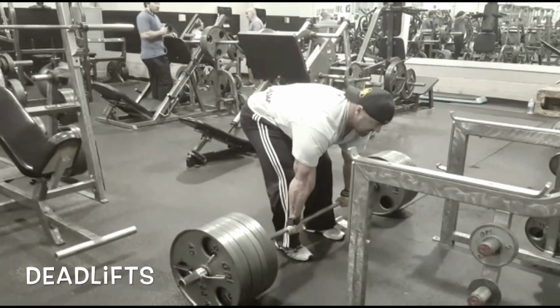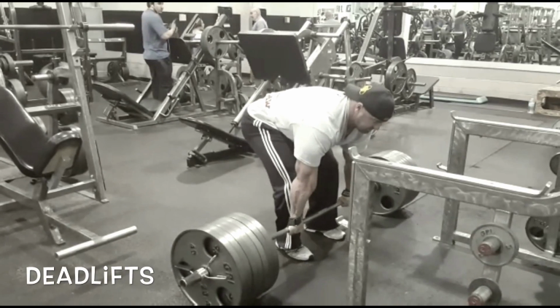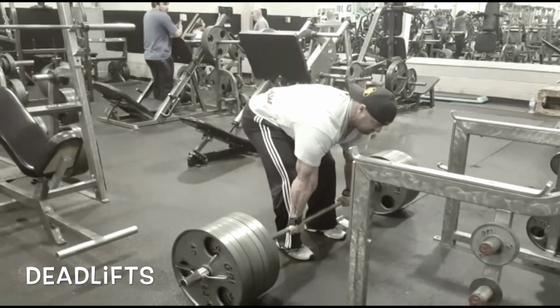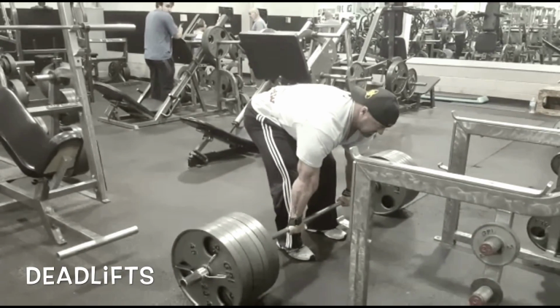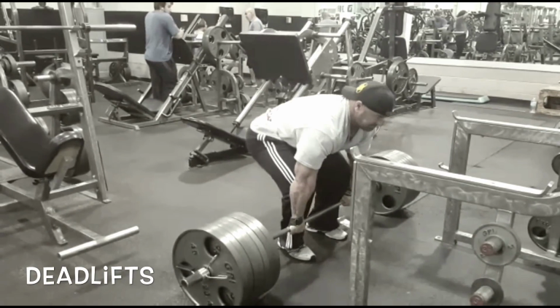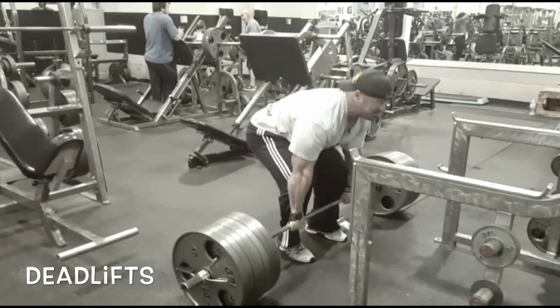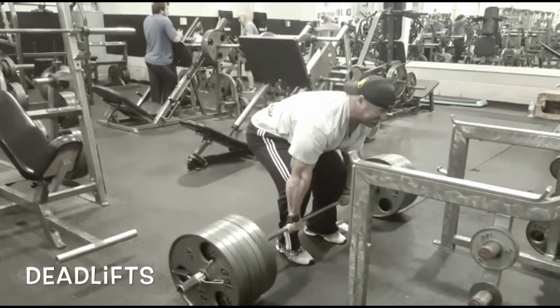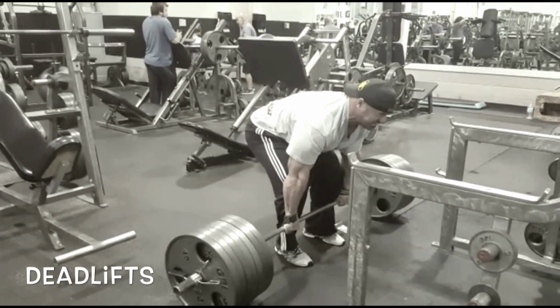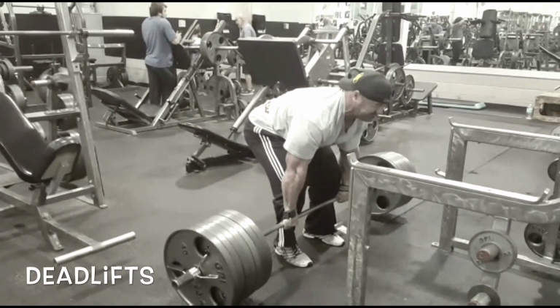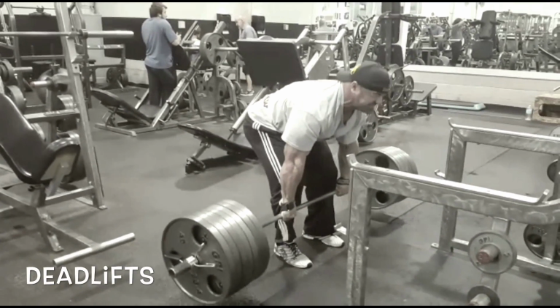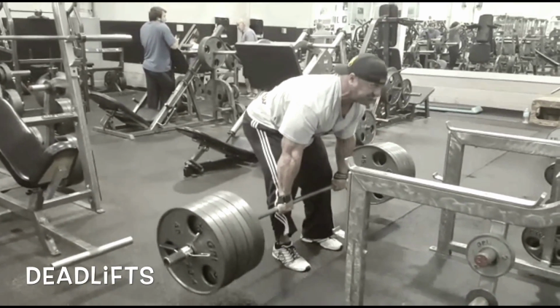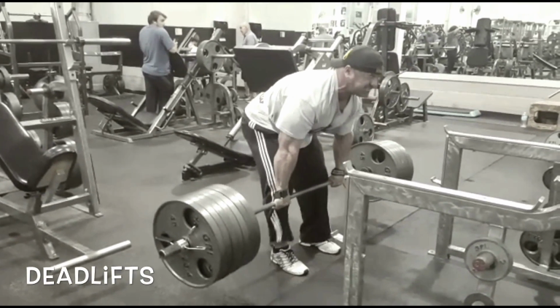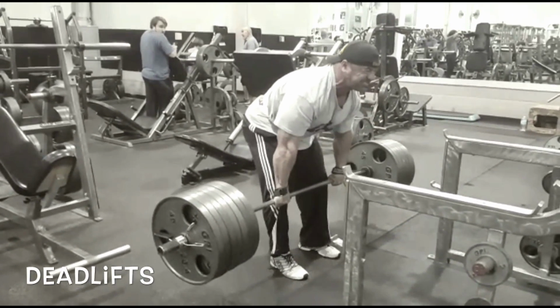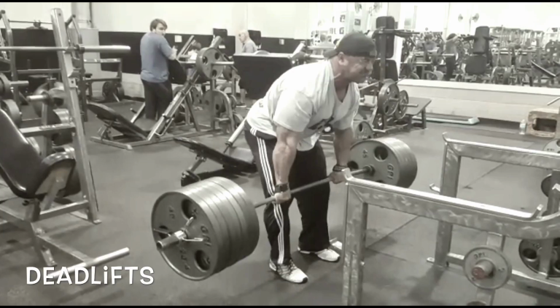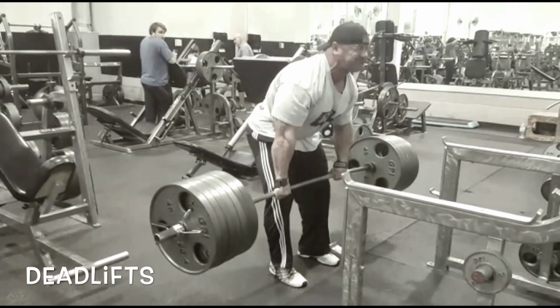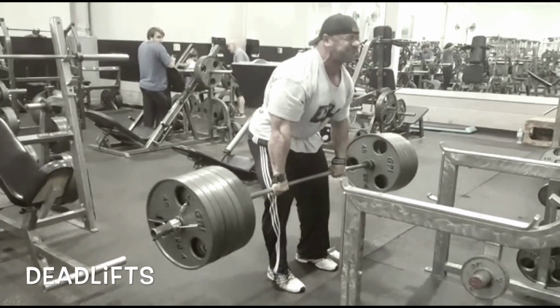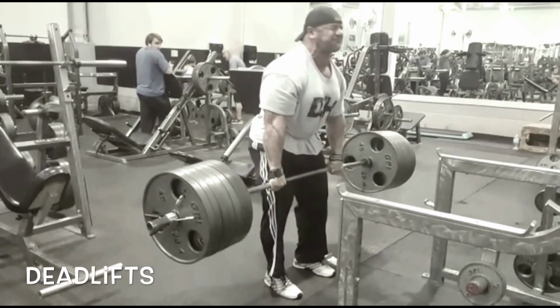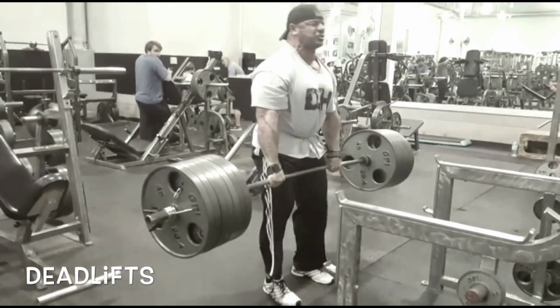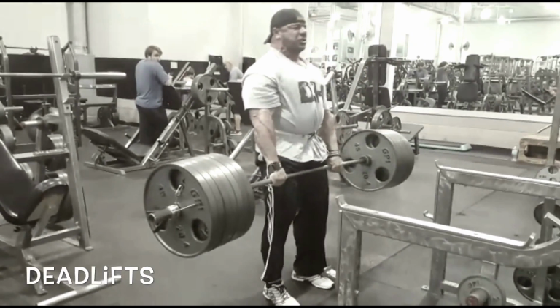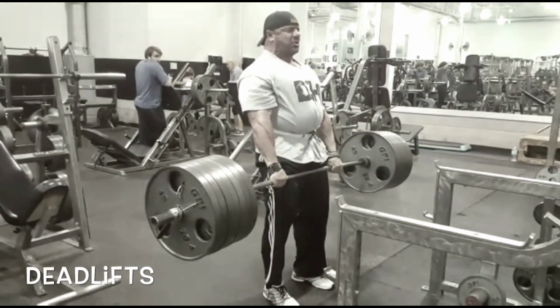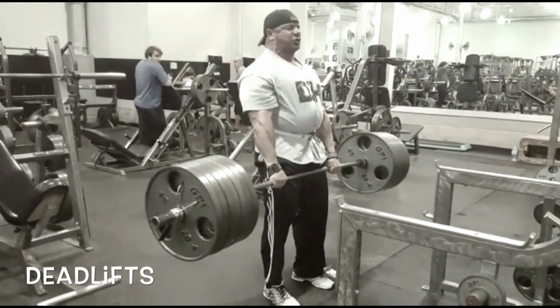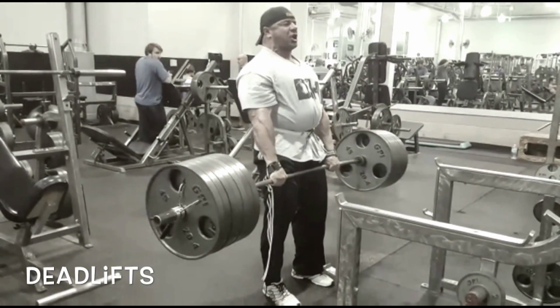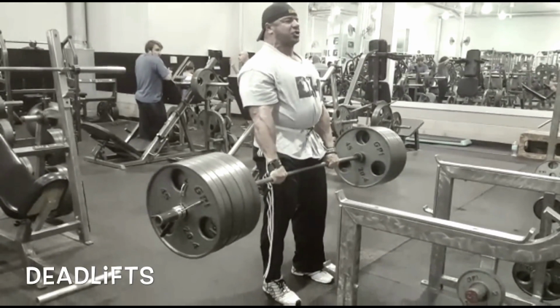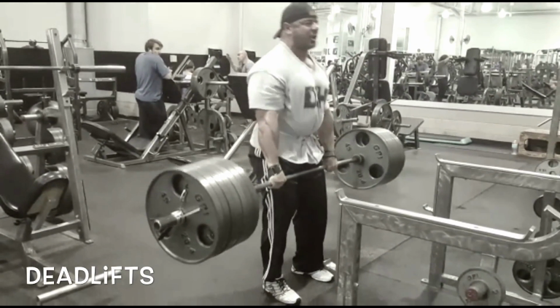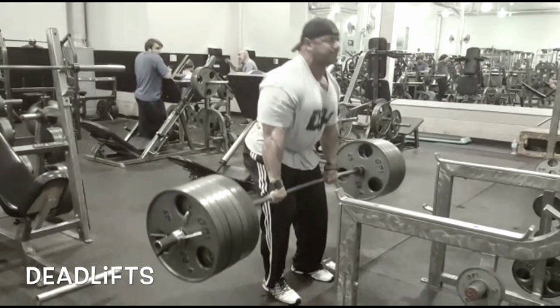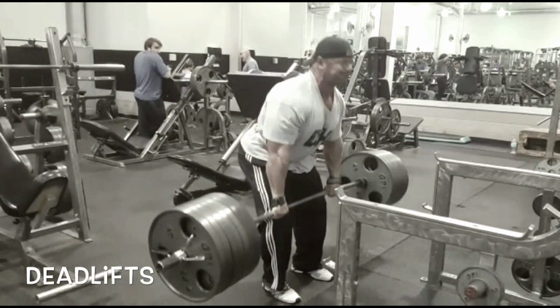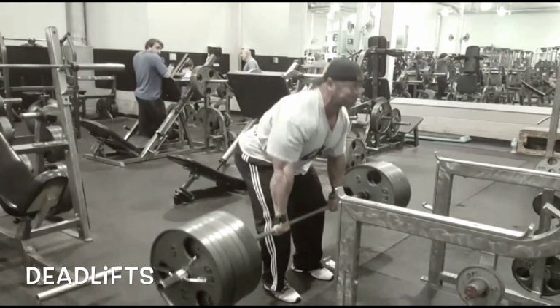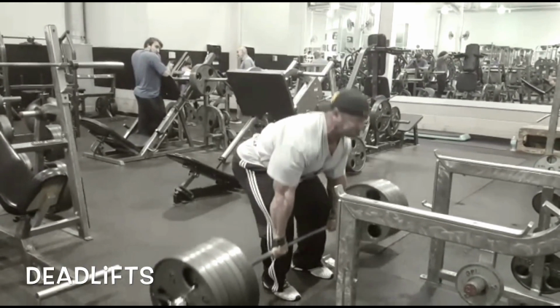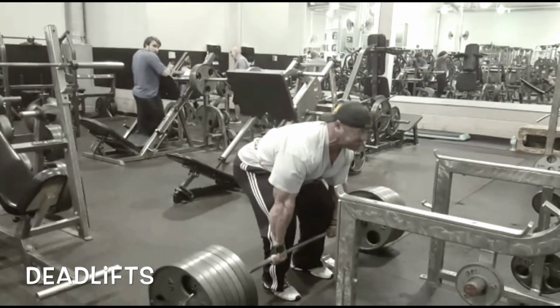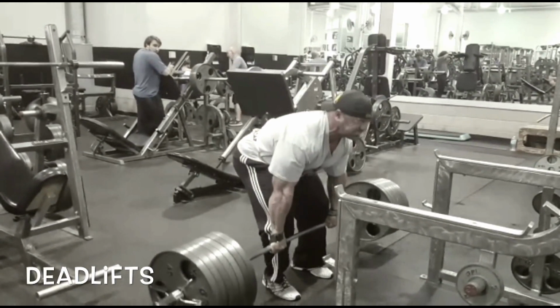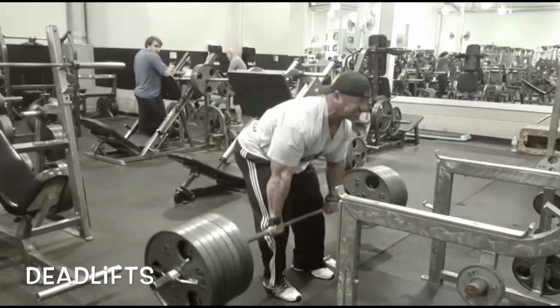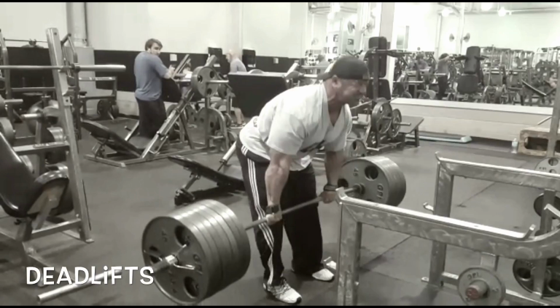A big question I get asked all the time: what's the secret to back thickness, back detail? Quite simply, it's heavy-ass weight done with basic, basic movements.